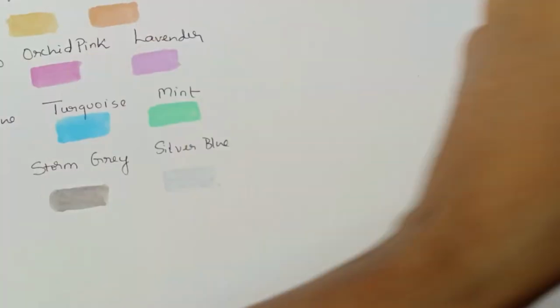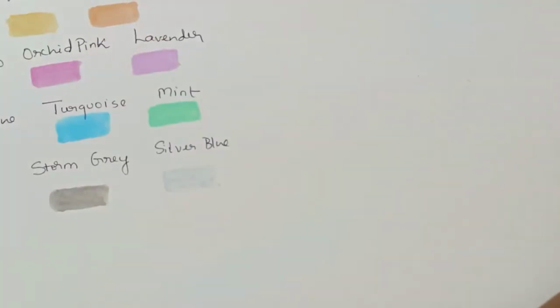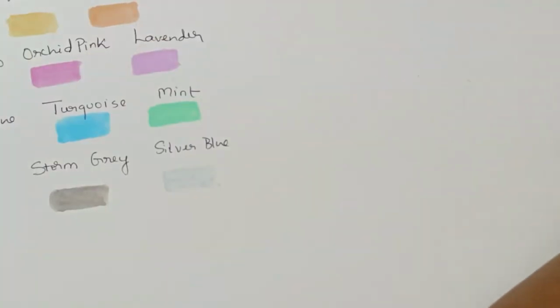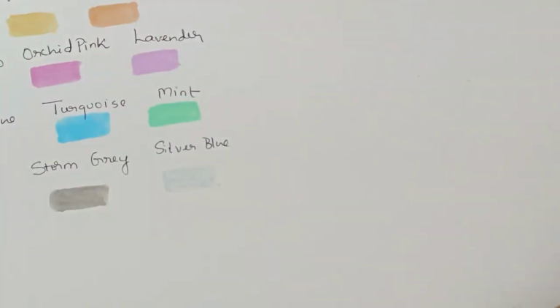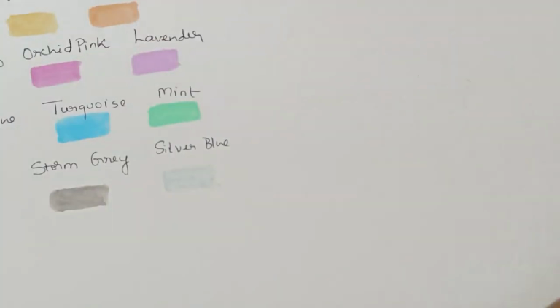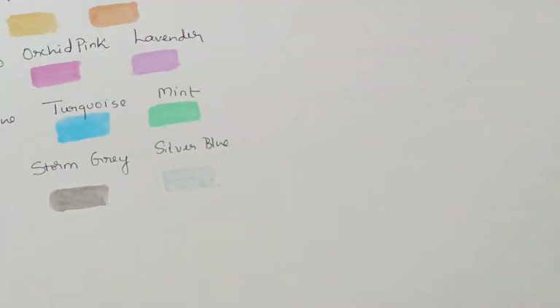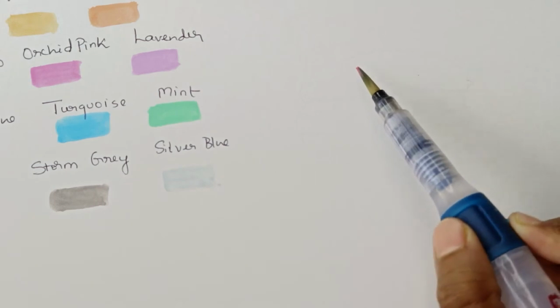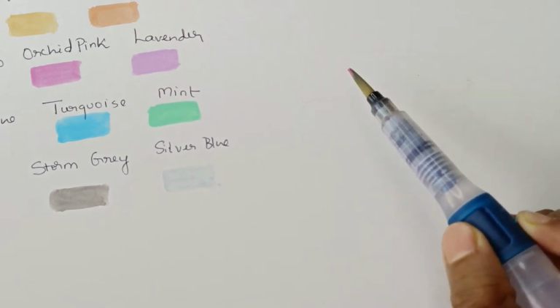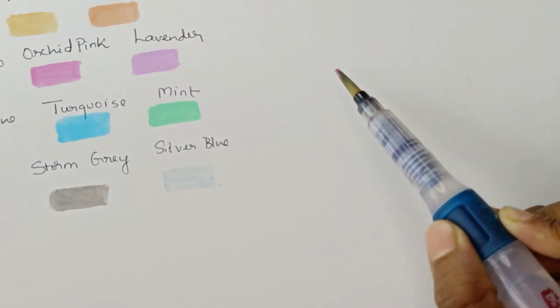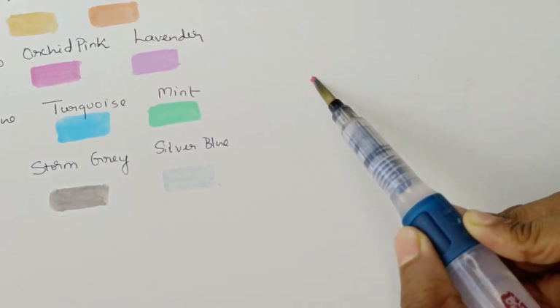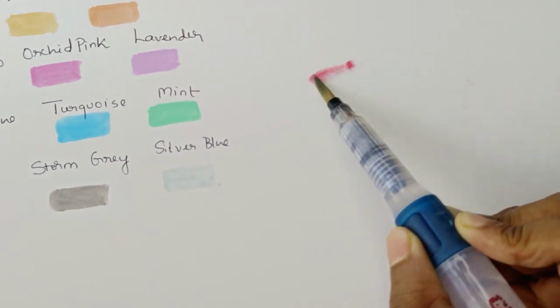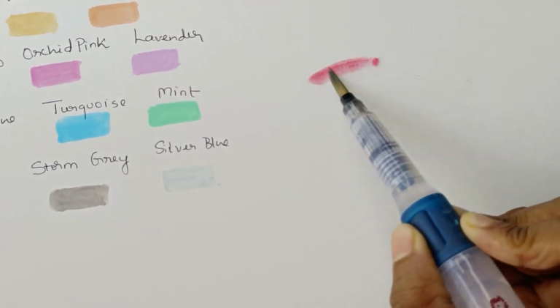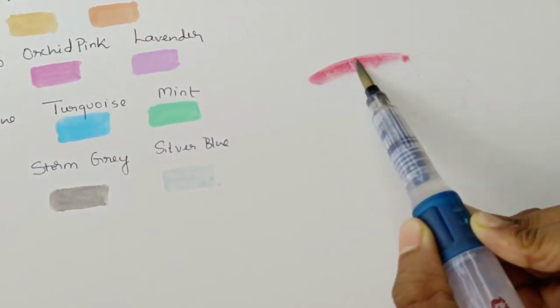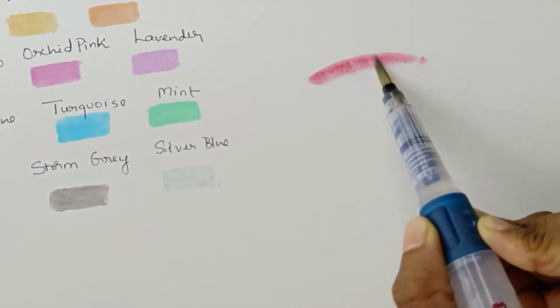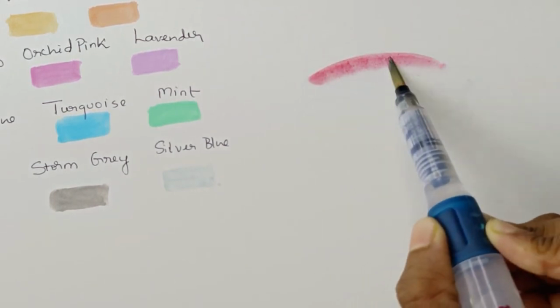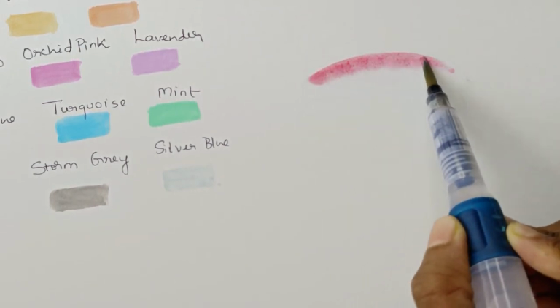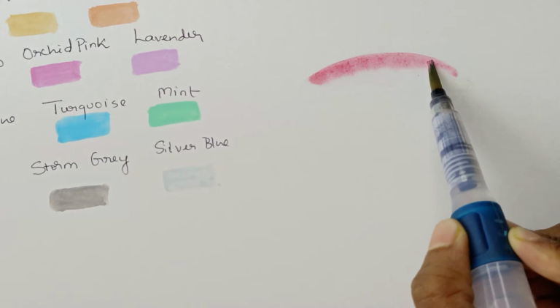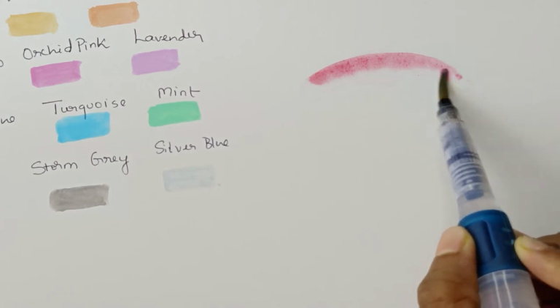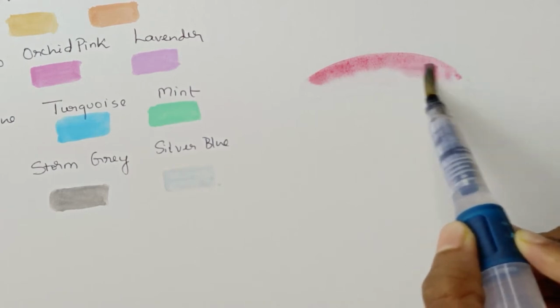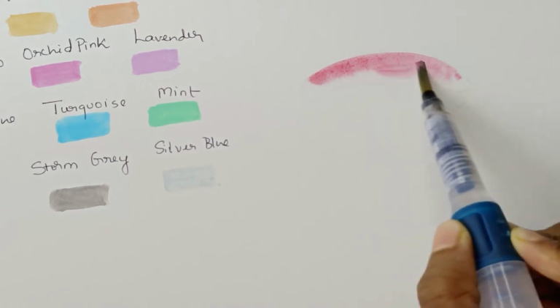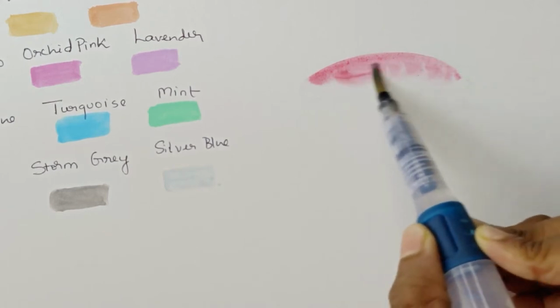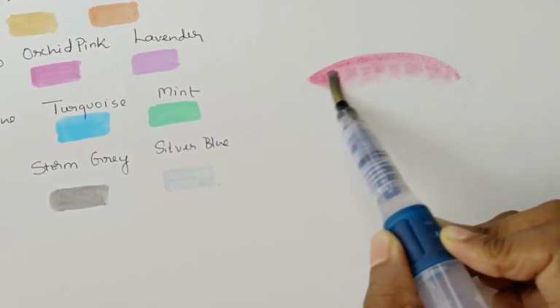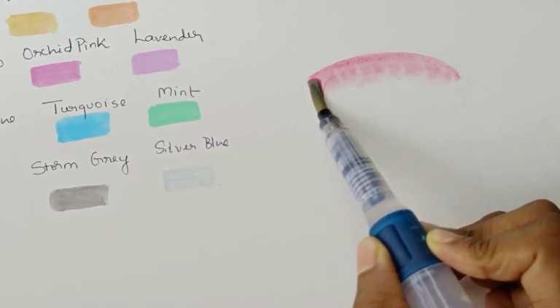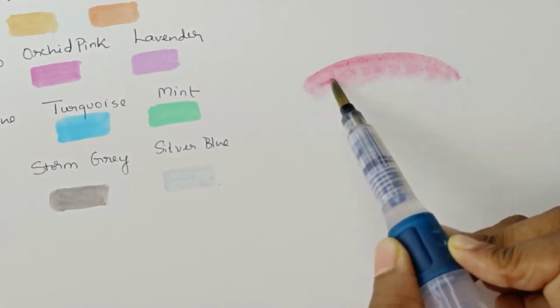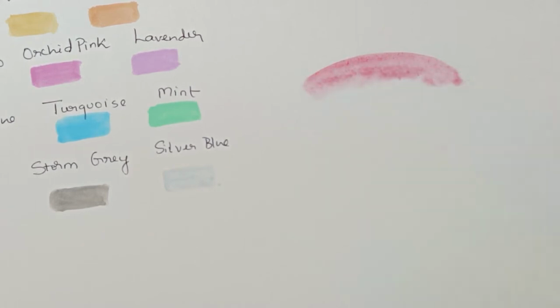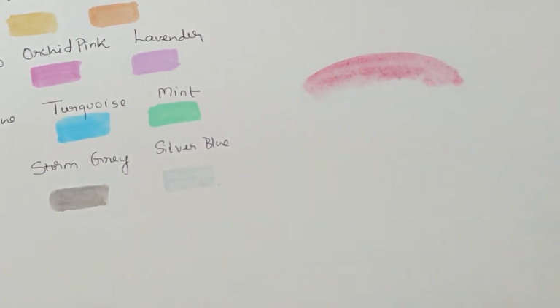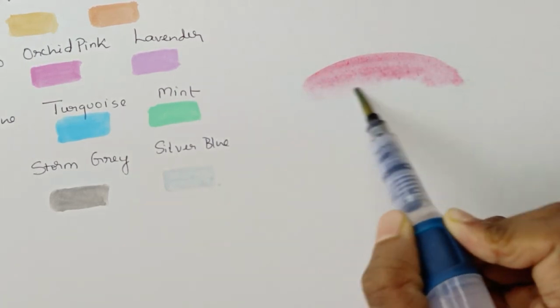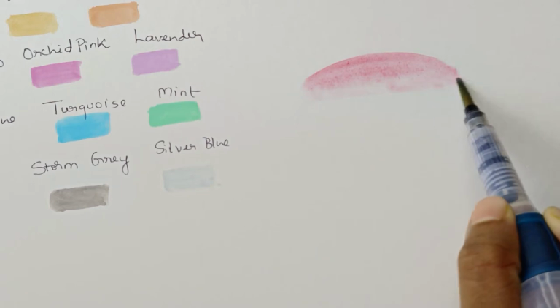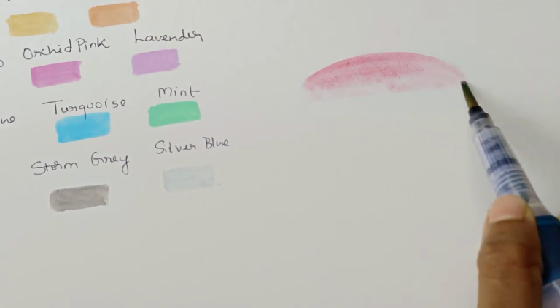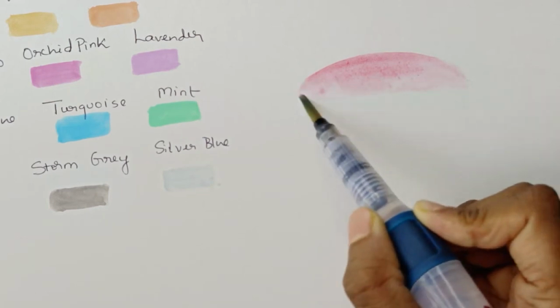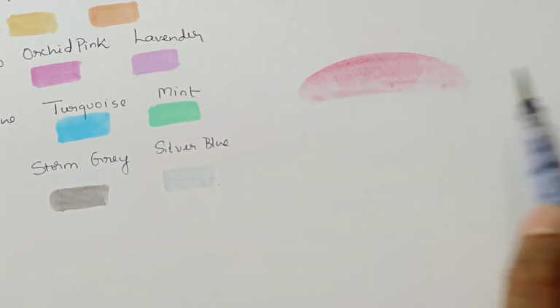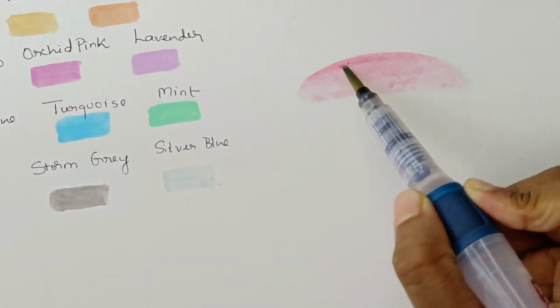Now let's learn how to paint this pink macaron using the pastel paints and the Inktense paints. First, I'm going to add a very light layer of the flamingo pink. Try to work quickly while the surface is still wet because once dry, it's difficult to move the edges. Since I'm using a hot pressed watercolor paper, this has a smooth surface.